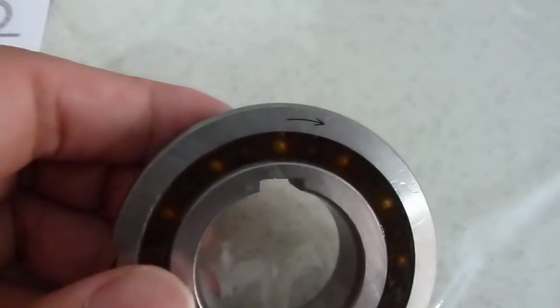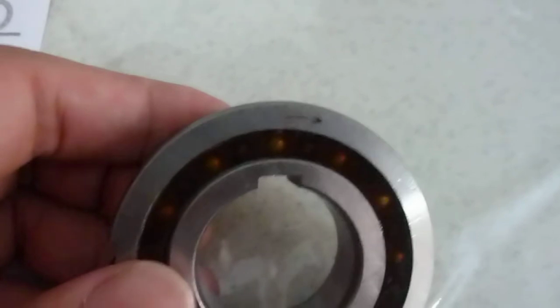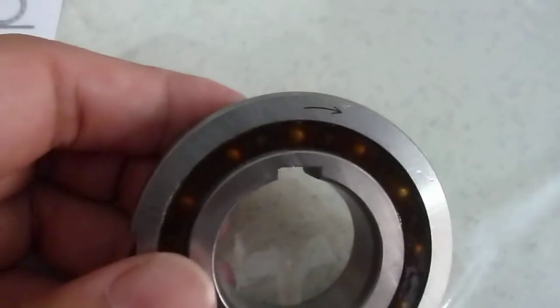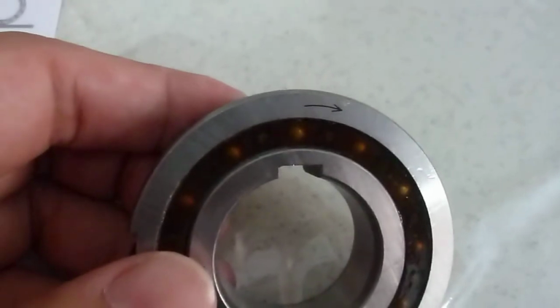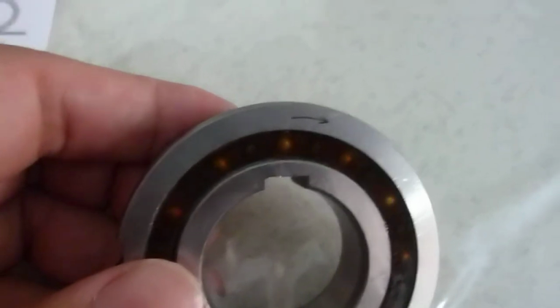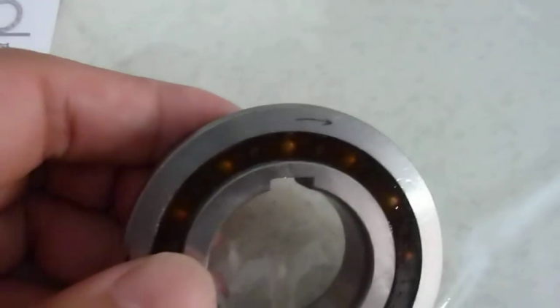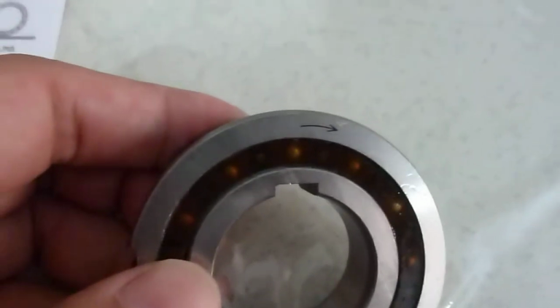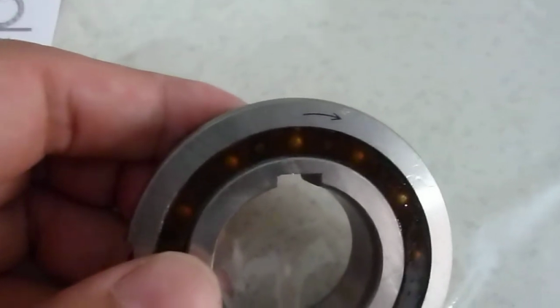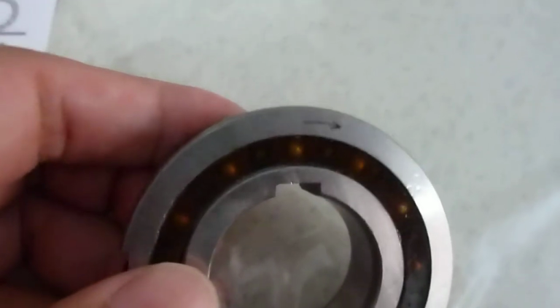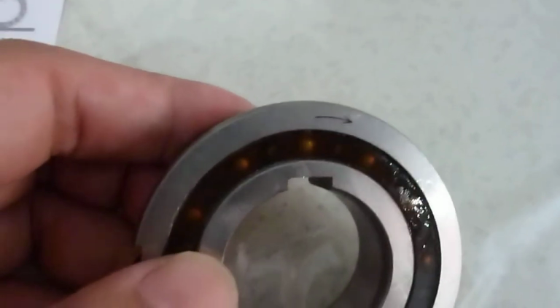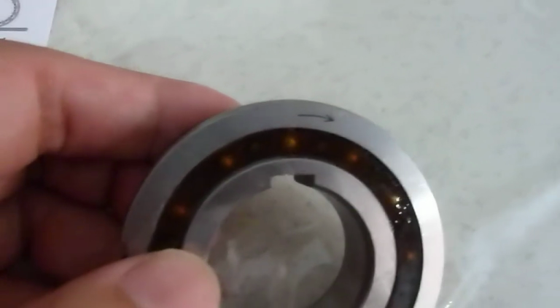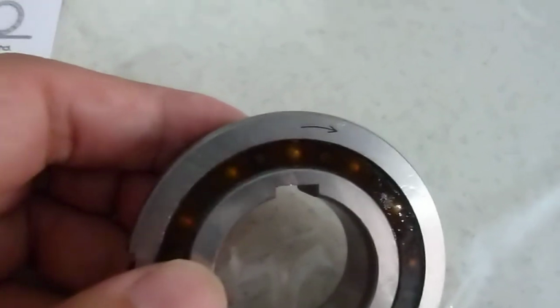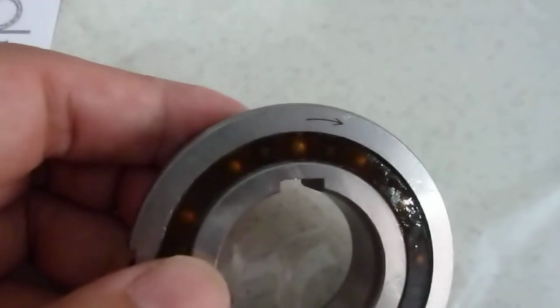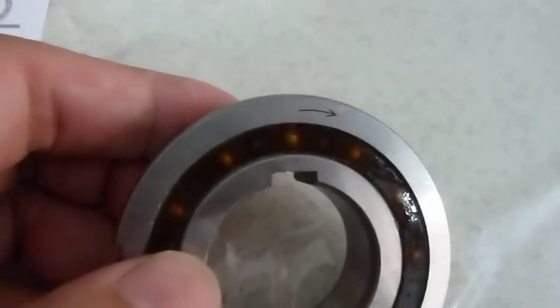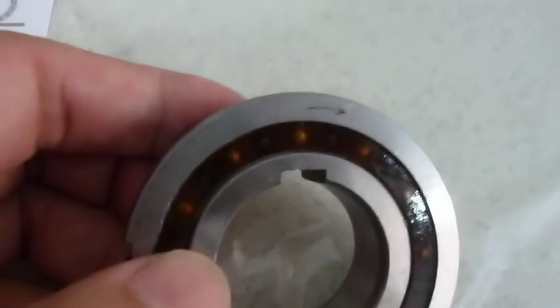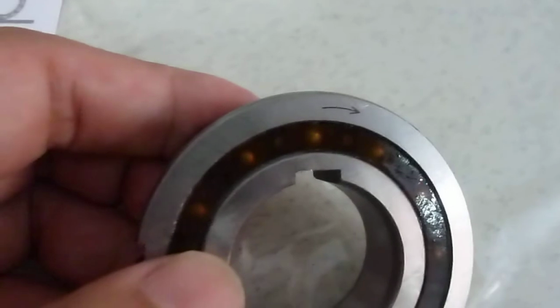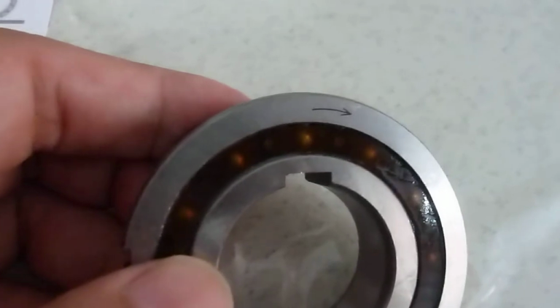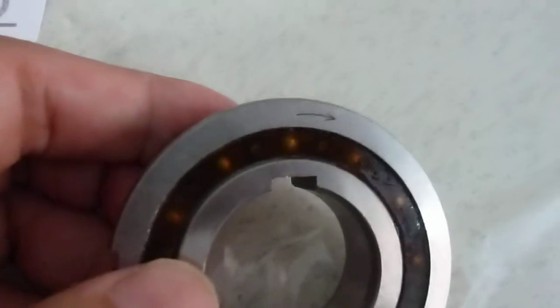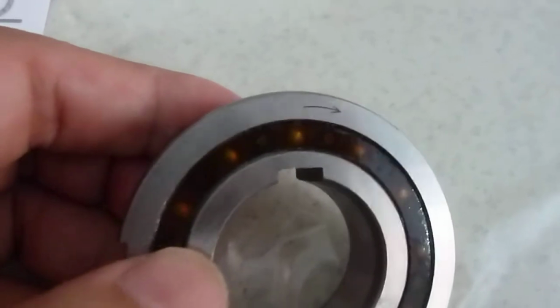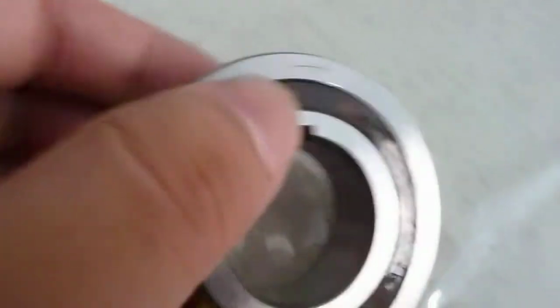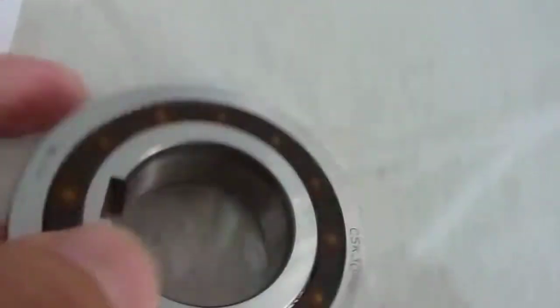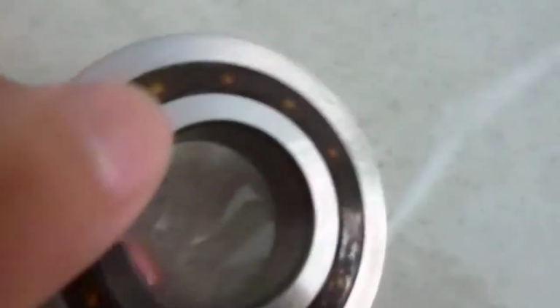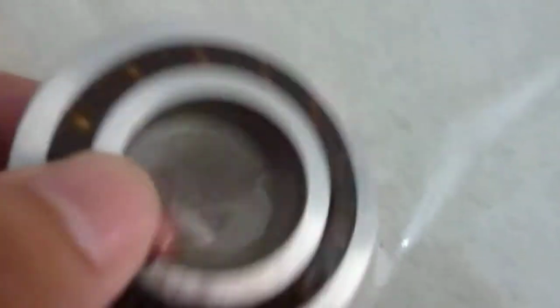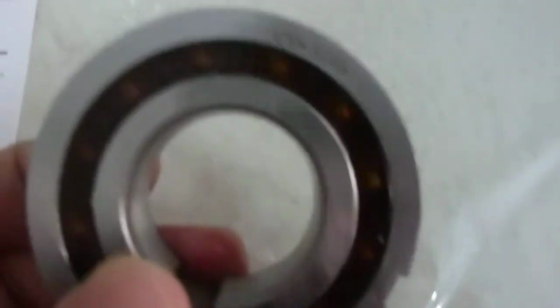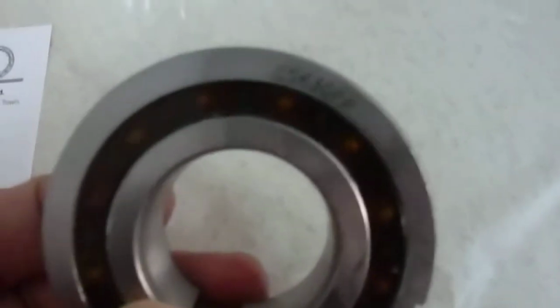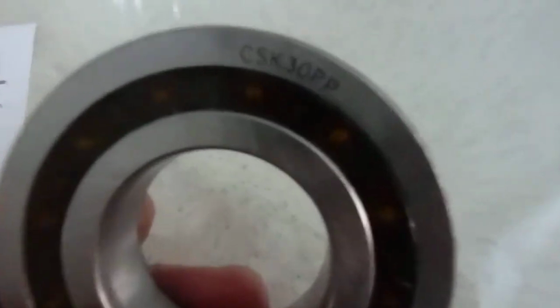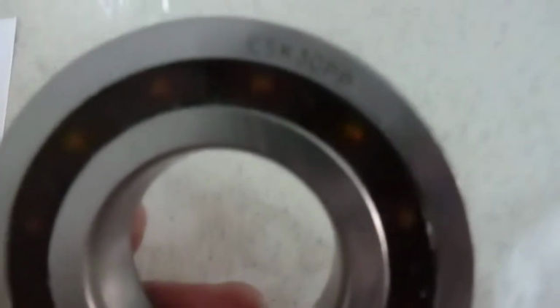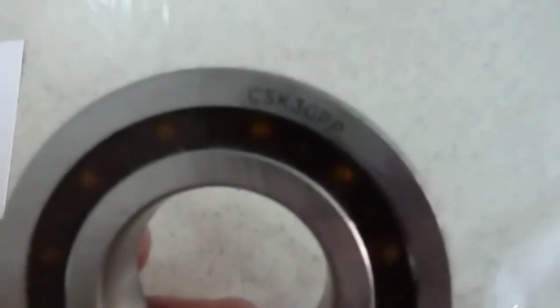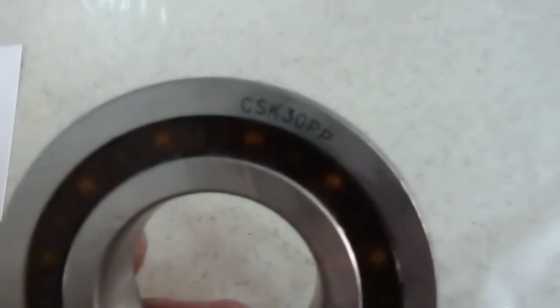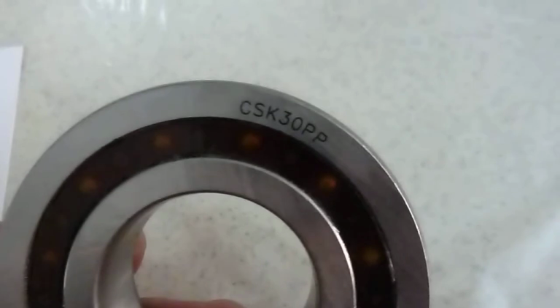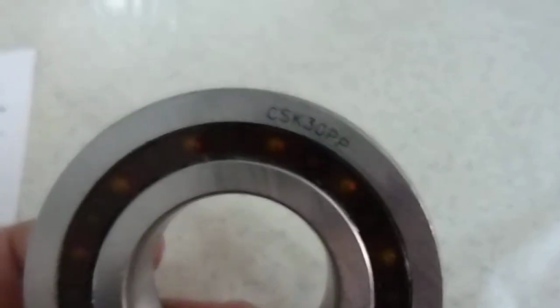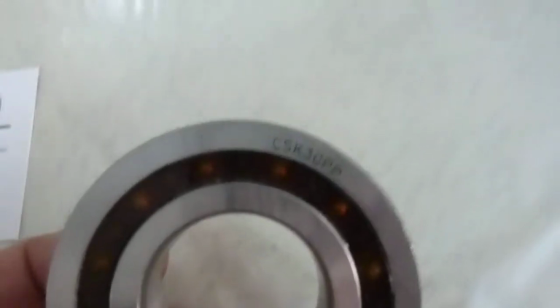if the arrow is in the outer ring, and we can stable the inner ring, the arrow direction is the overriding direction for the outer ring. This is the marking CSK 30PP.